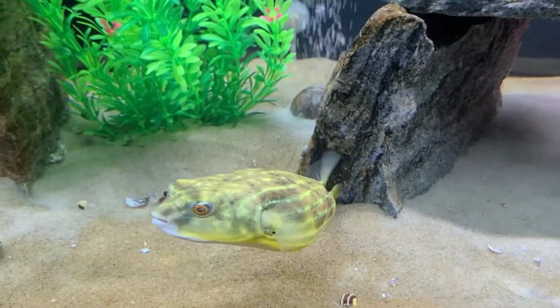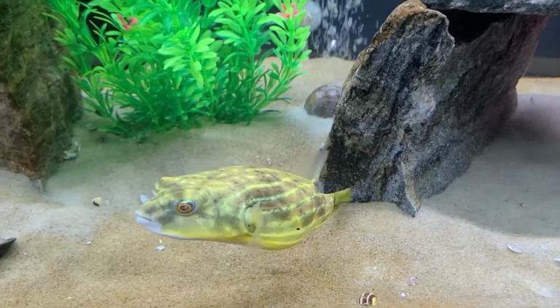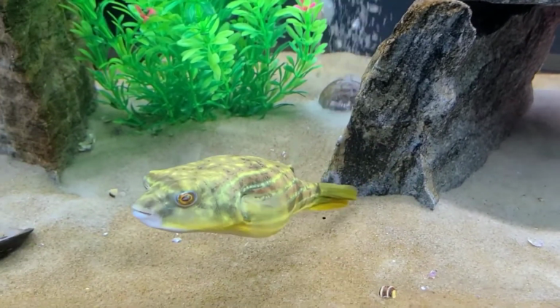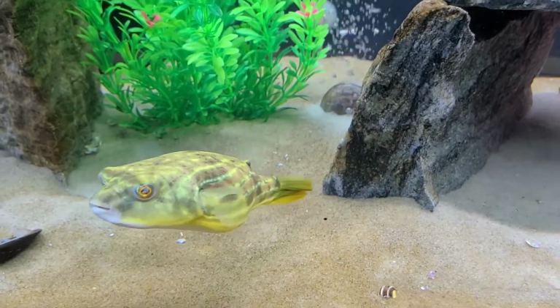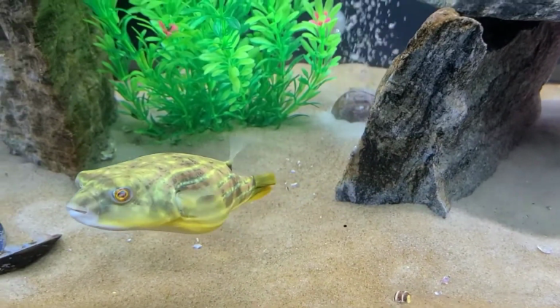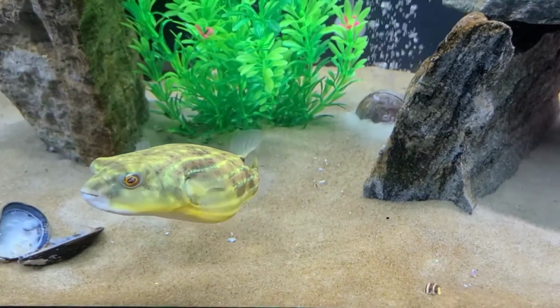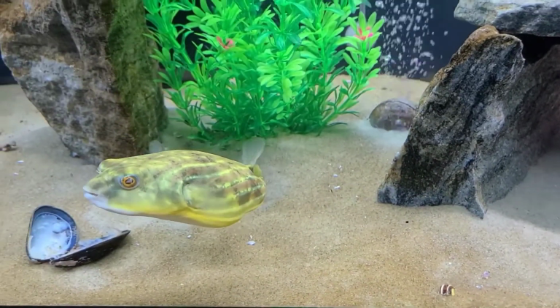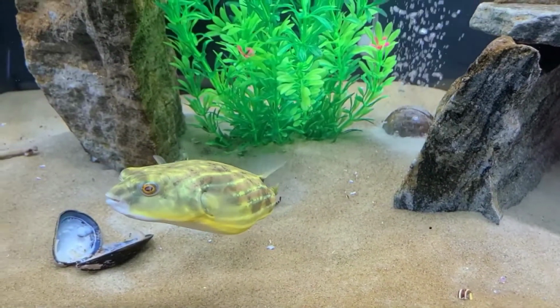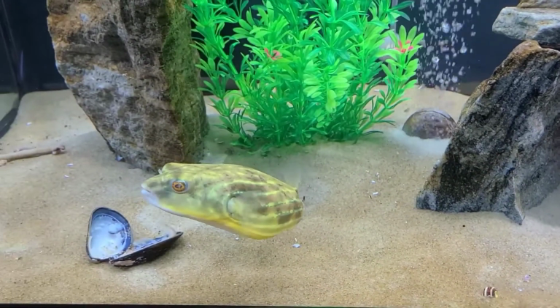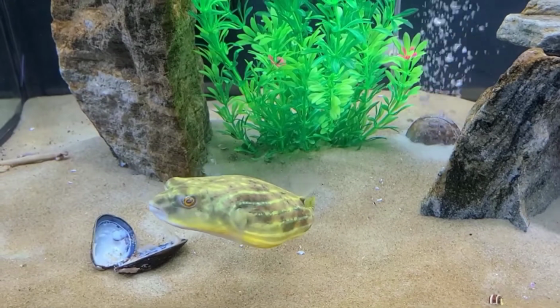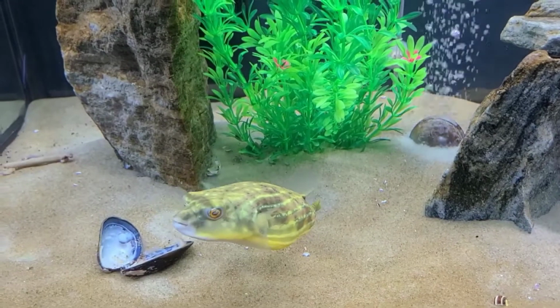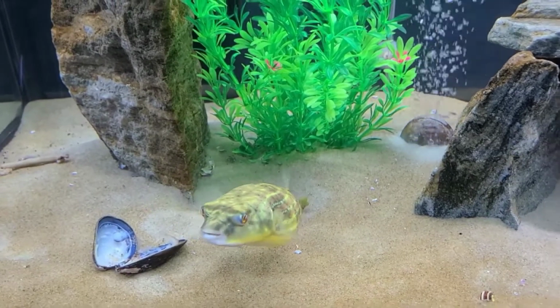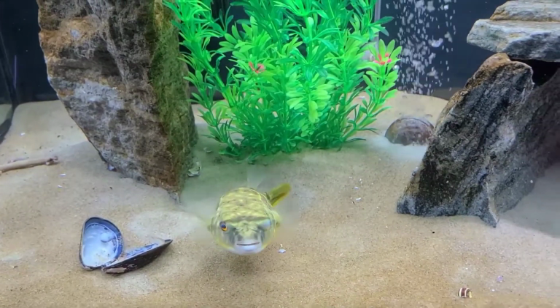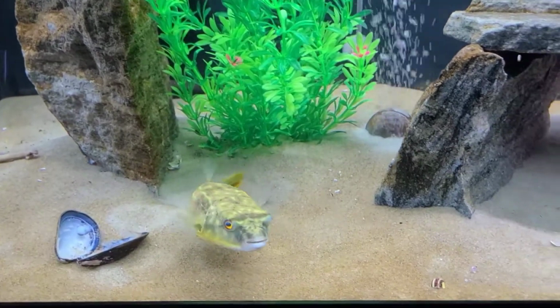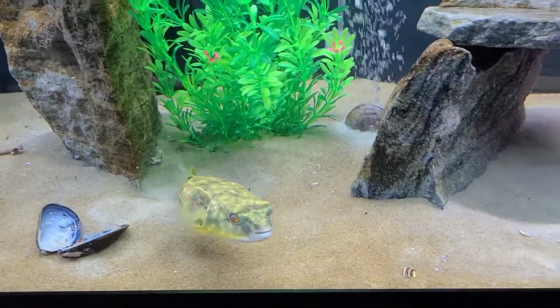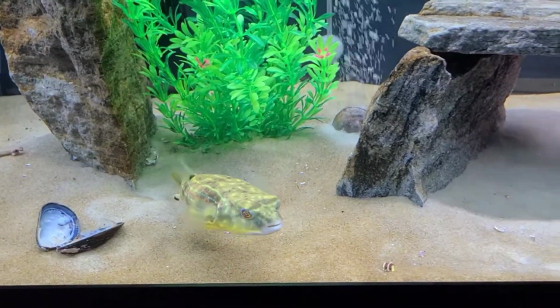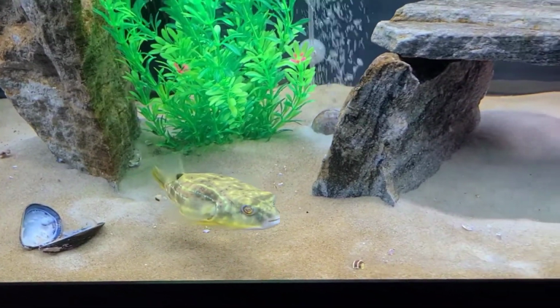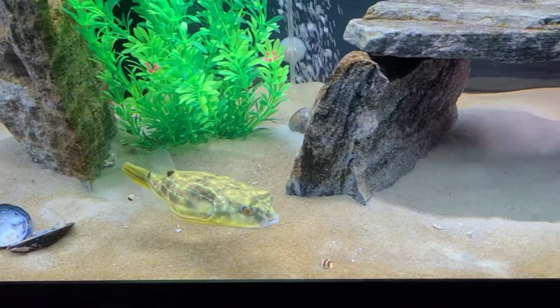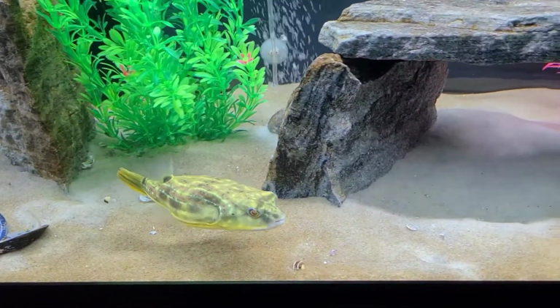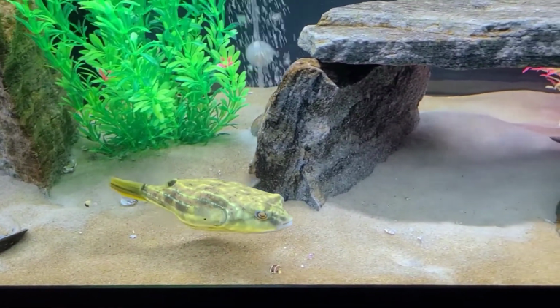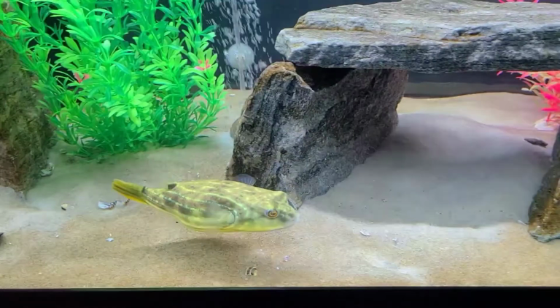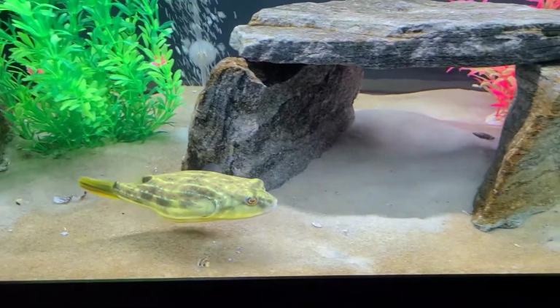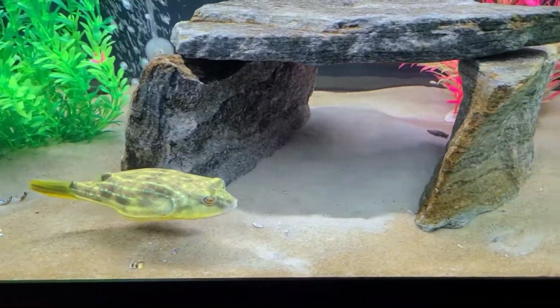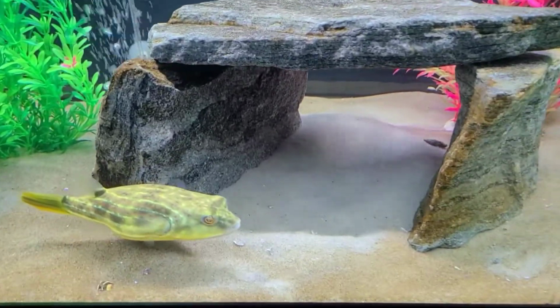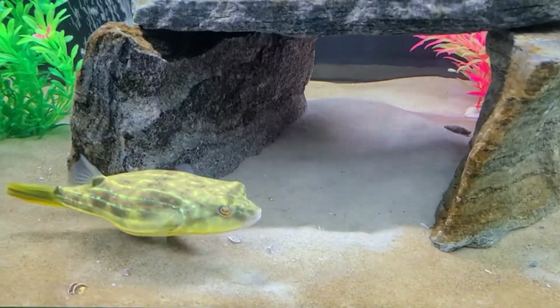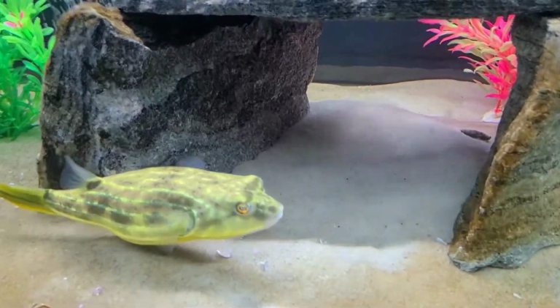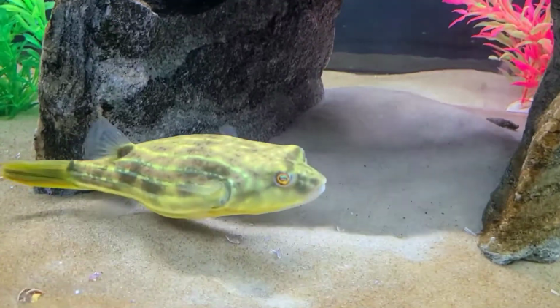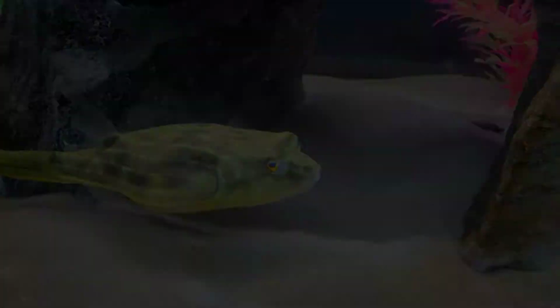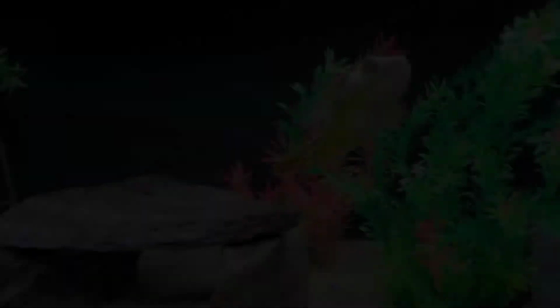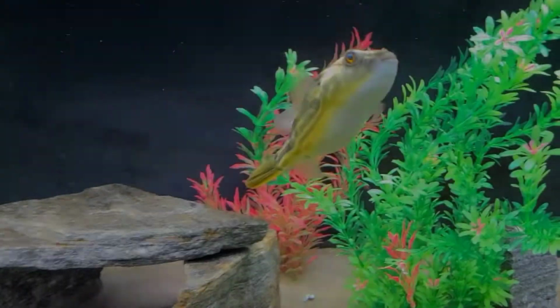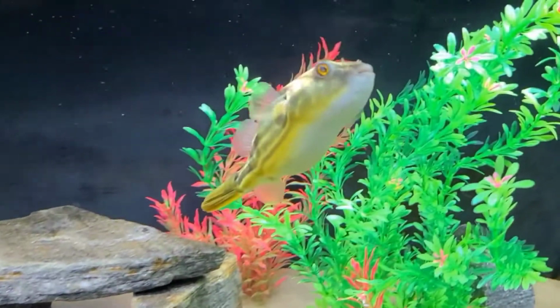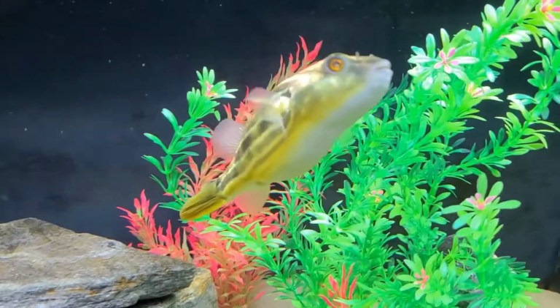They have the cutest expressive faces and will become interactive, showing you they are curious by coming to the glass to see what you are doing.